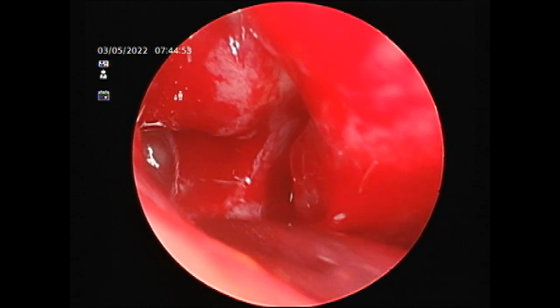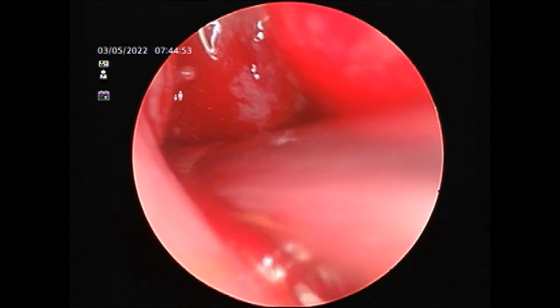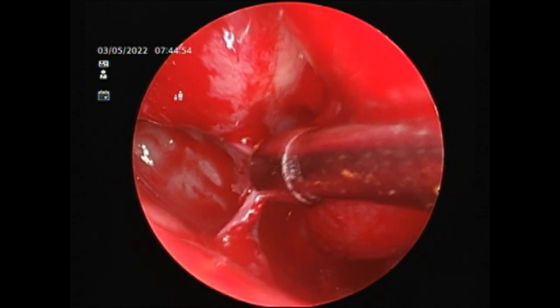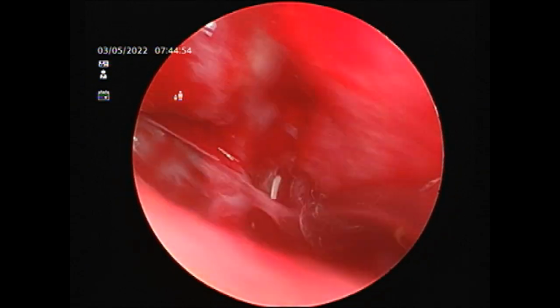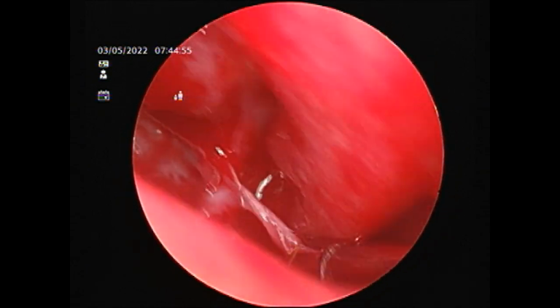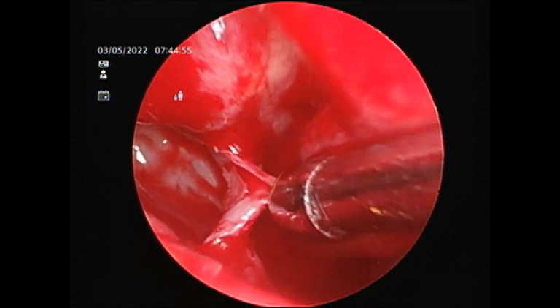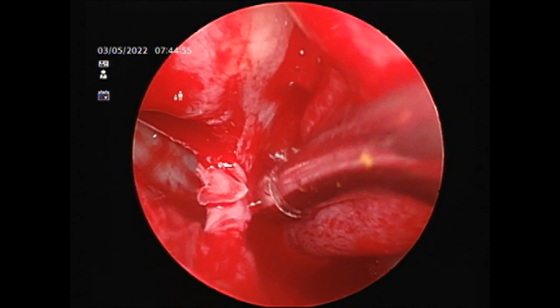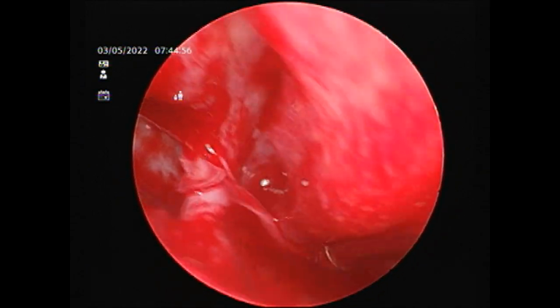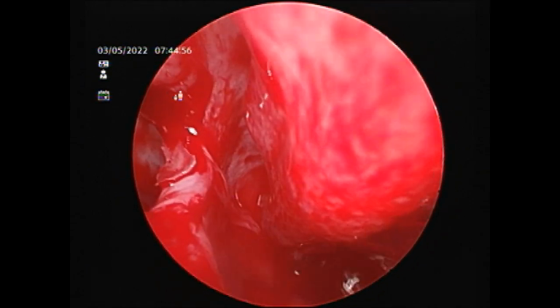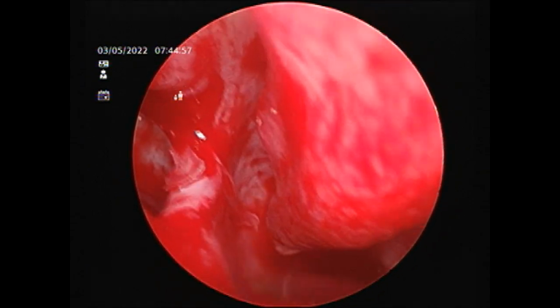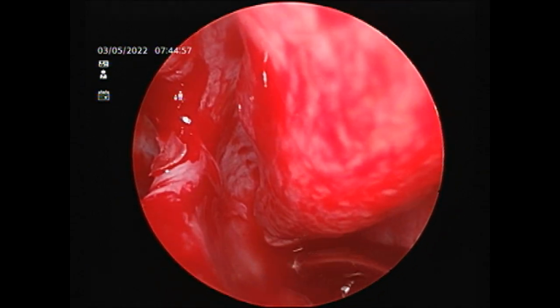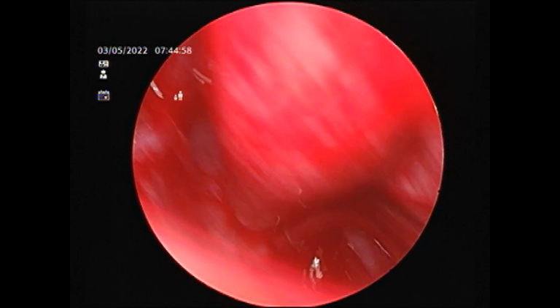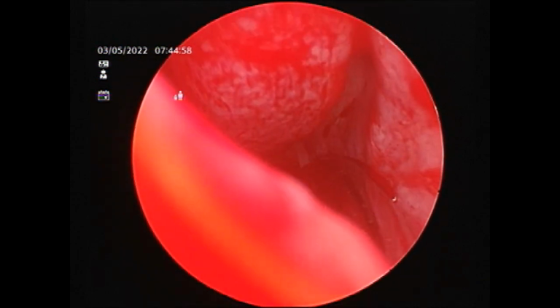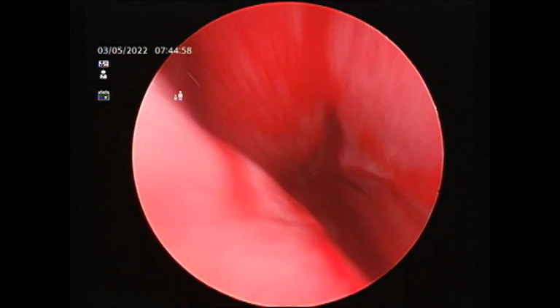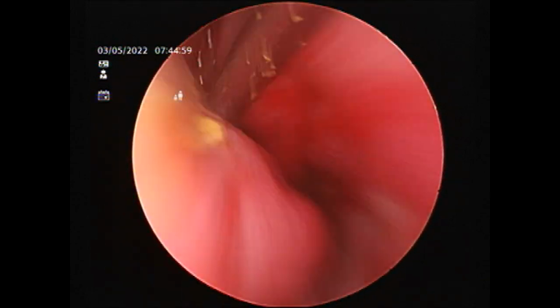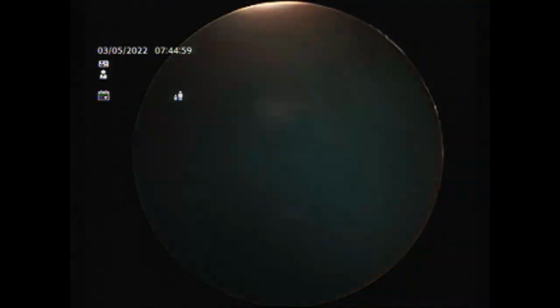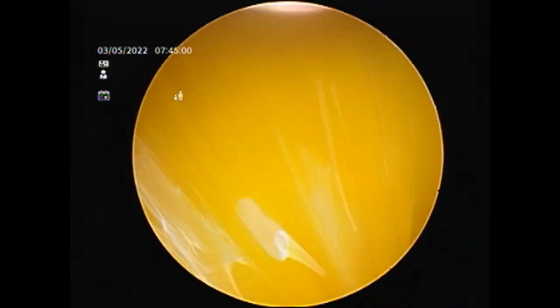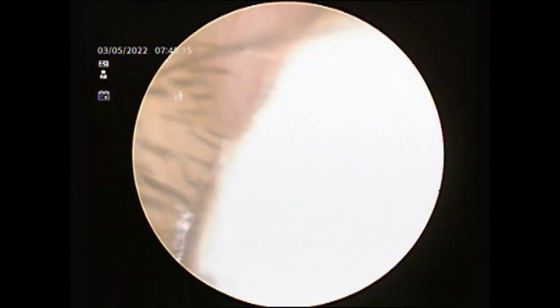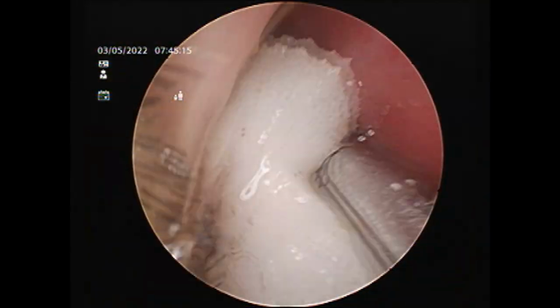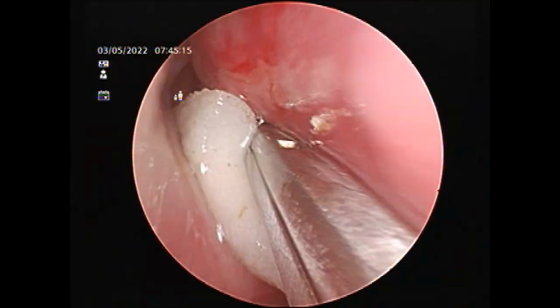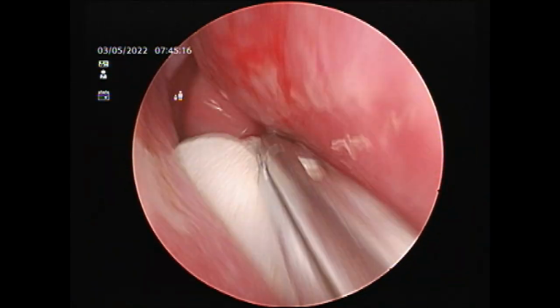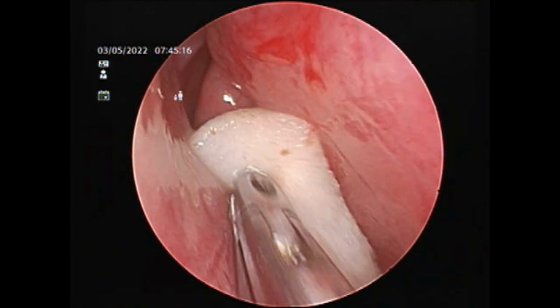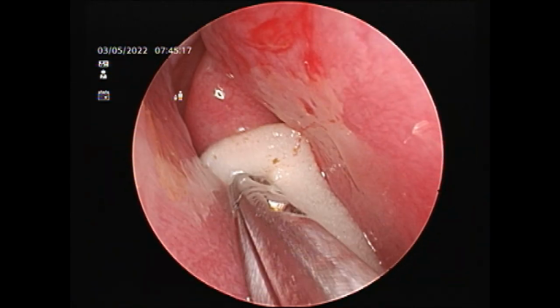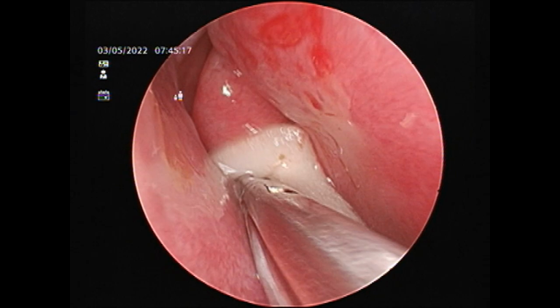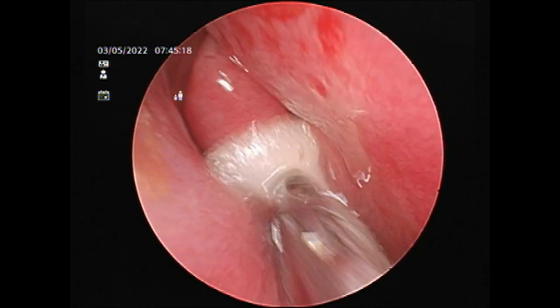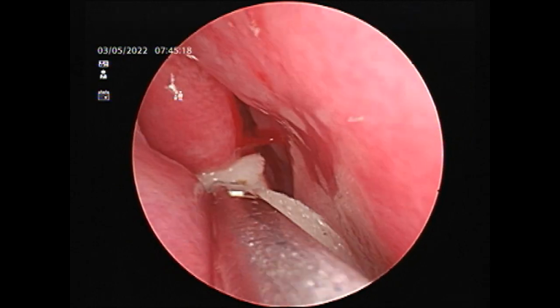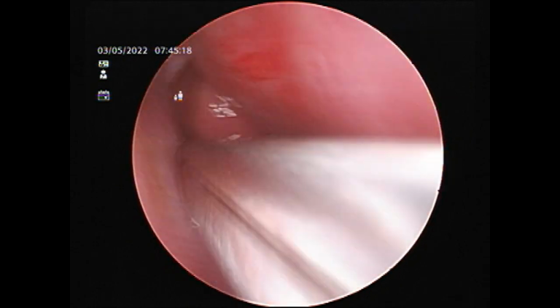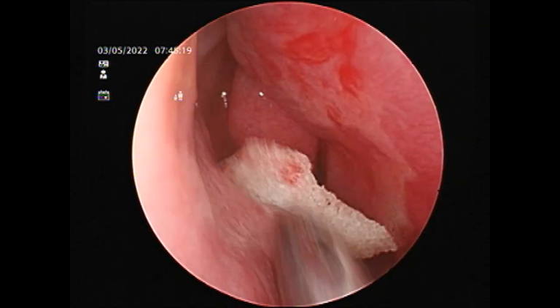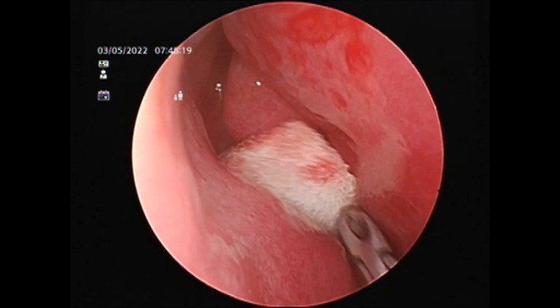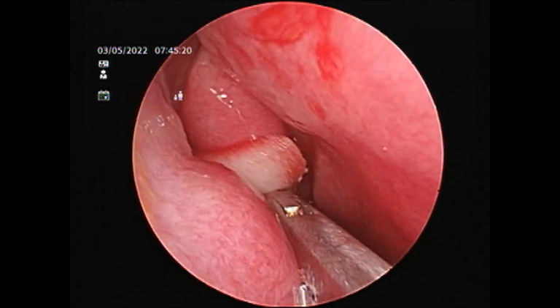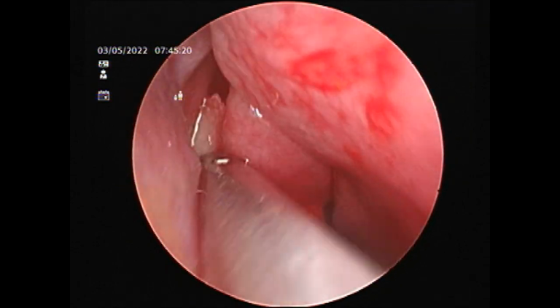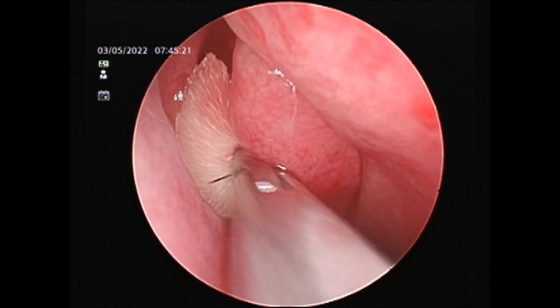I'm going to remove a little bit of mucosa with my upward-biting forceps. You can see the posterior wall of the maxillary sinus beautifully right now. A little bit of ooze is going to happen — the same thing is going to happen in cases of nasal epistaxis. A little bit of decongestion and compression with a piece of nettcell will help.